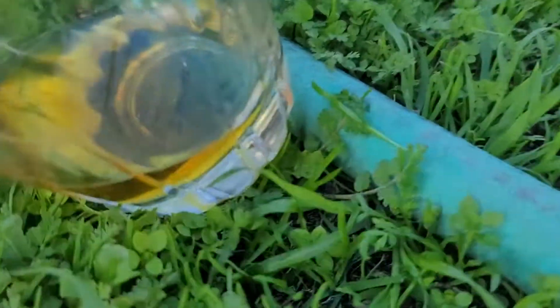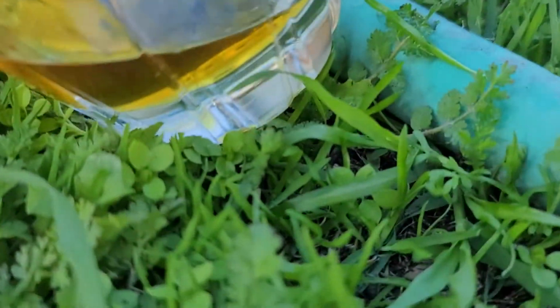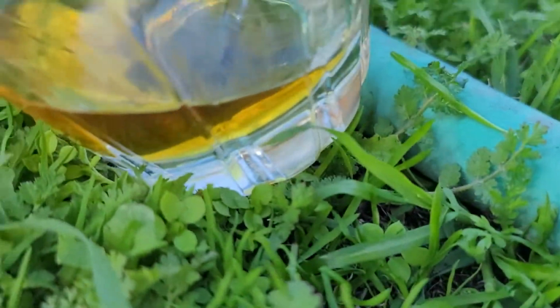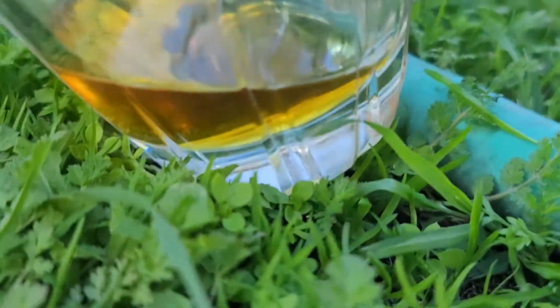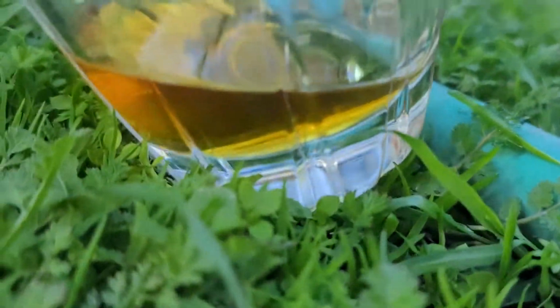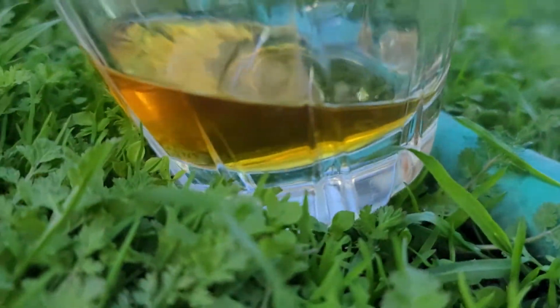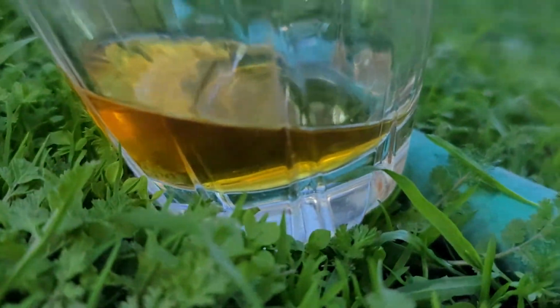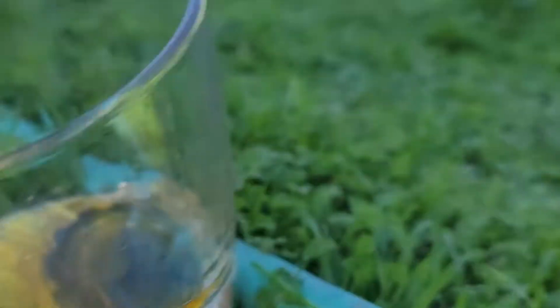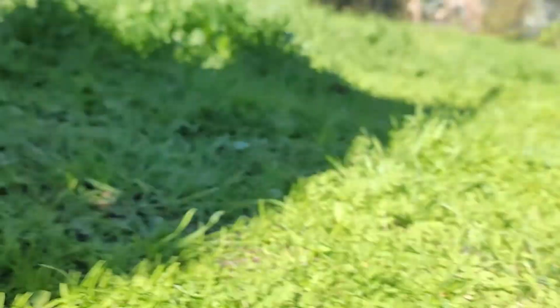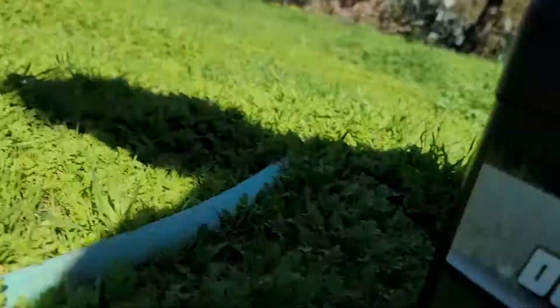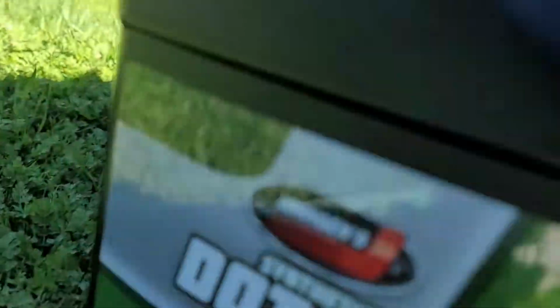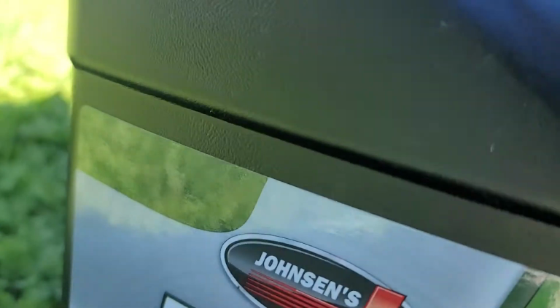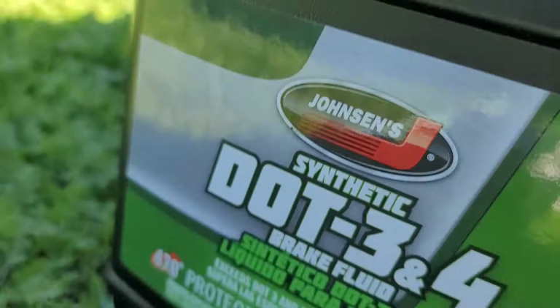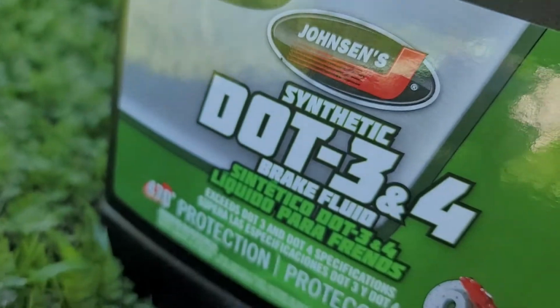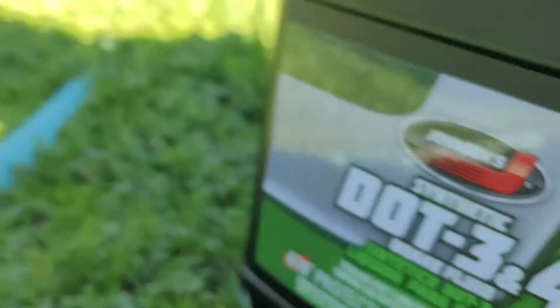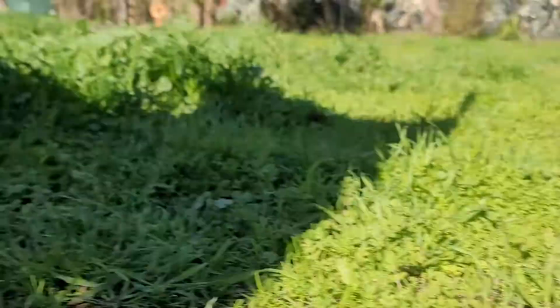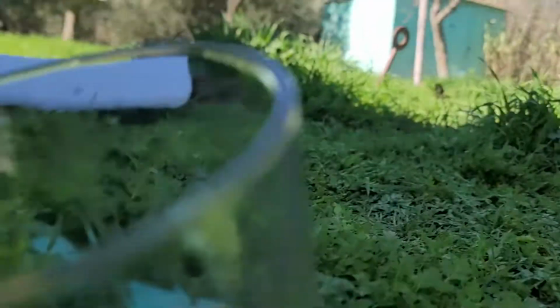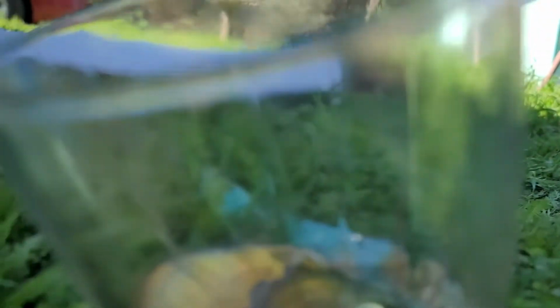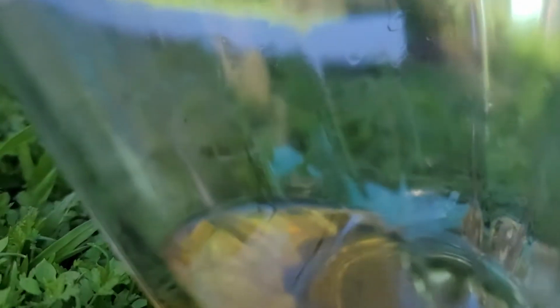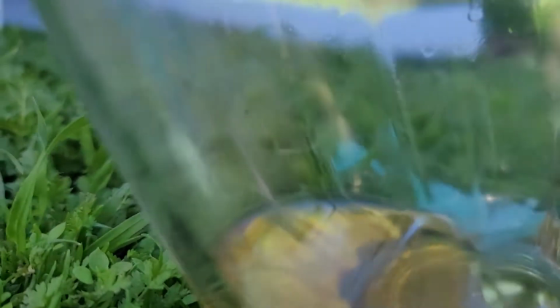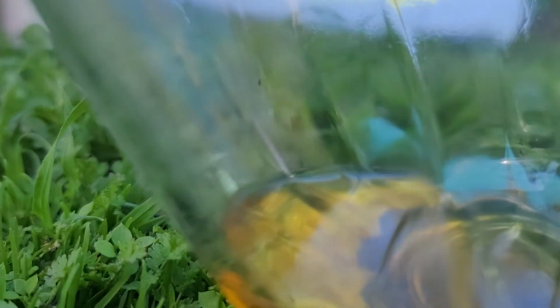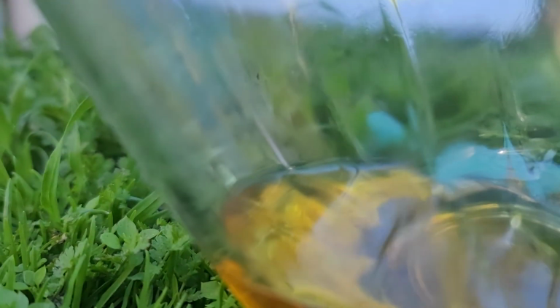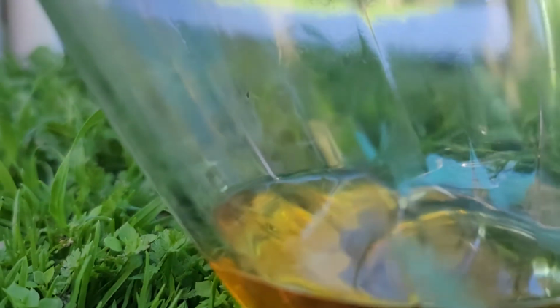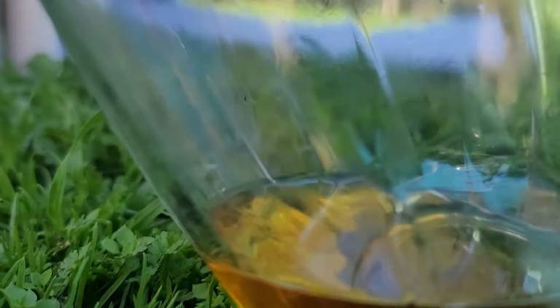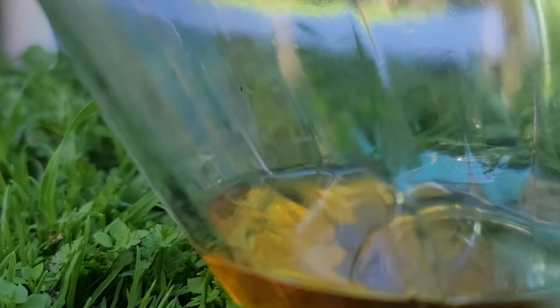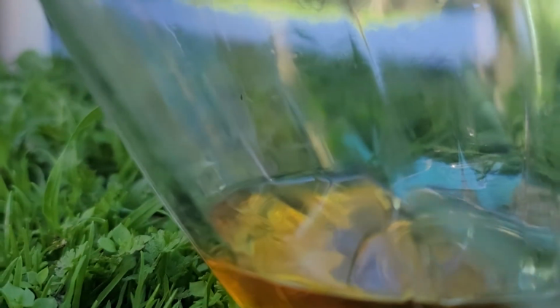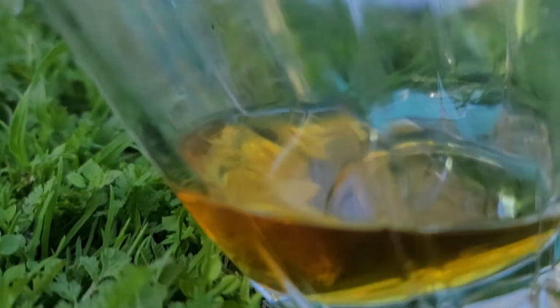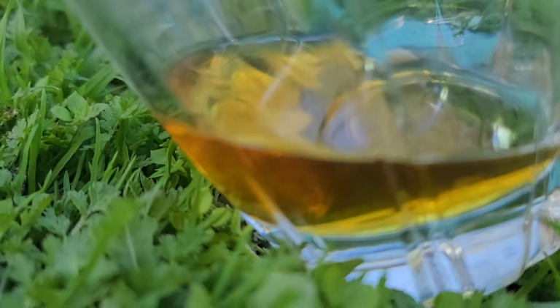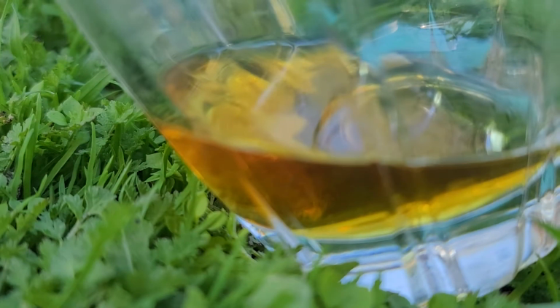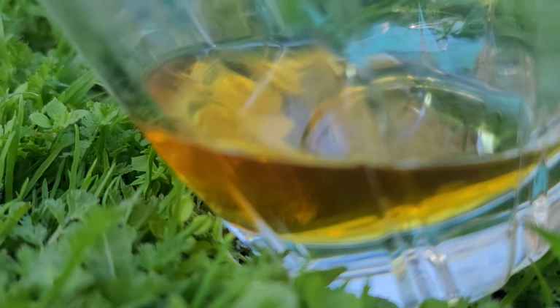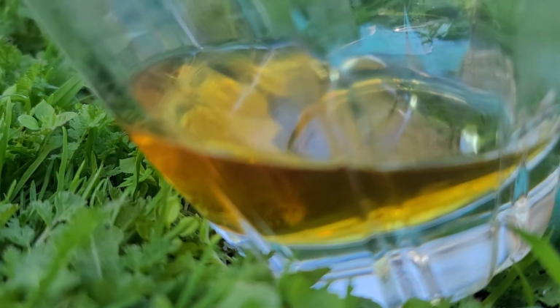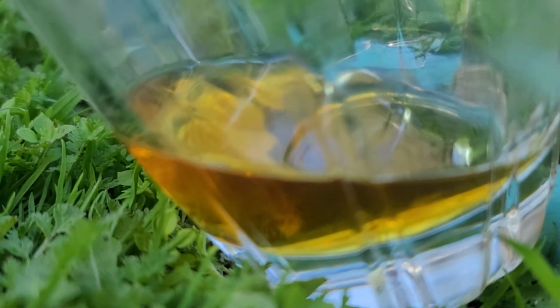I got some DOT 5 brake fluid in here. Pour some DOT 3, DOT 4 into it — it's the synthetic kind. See what happens.